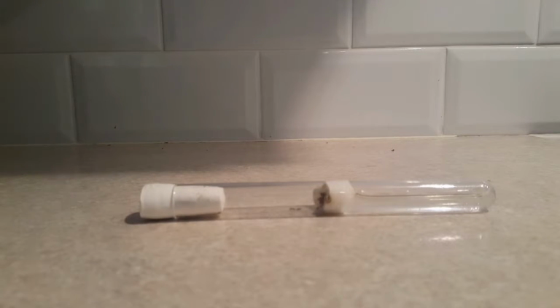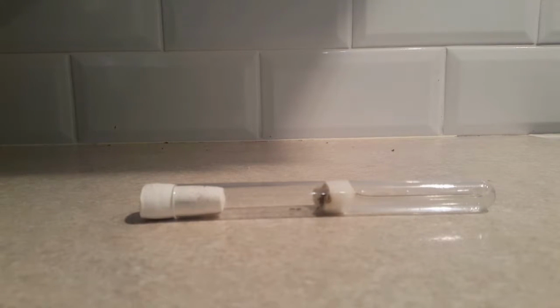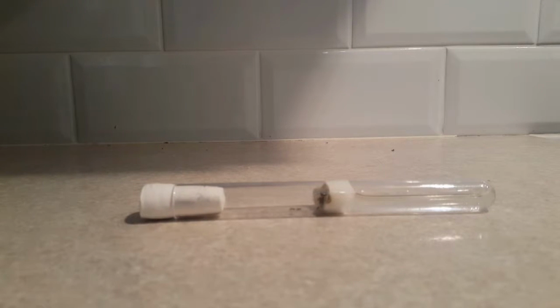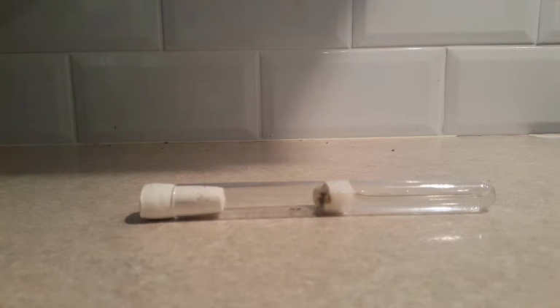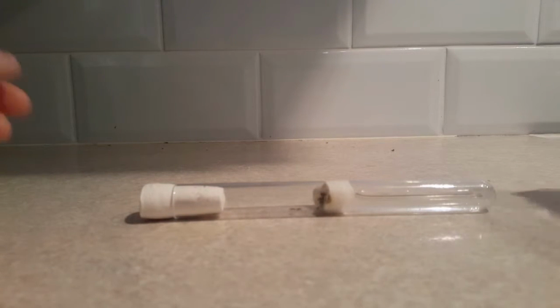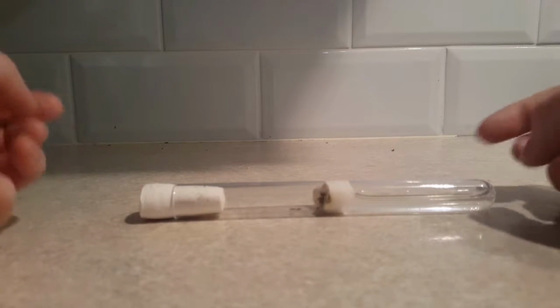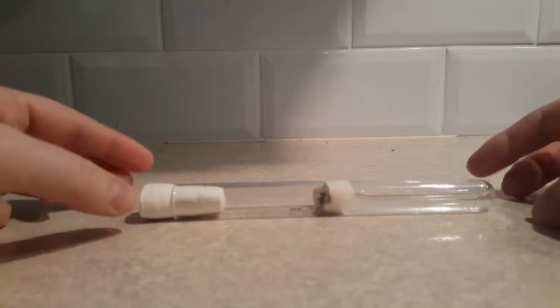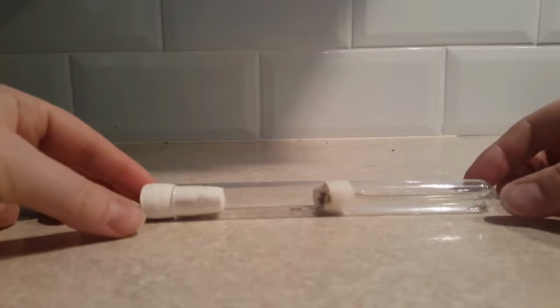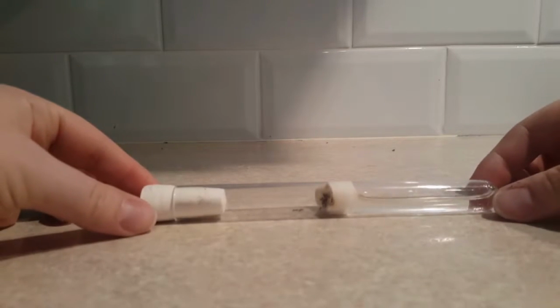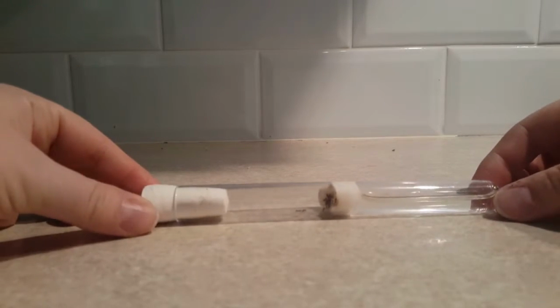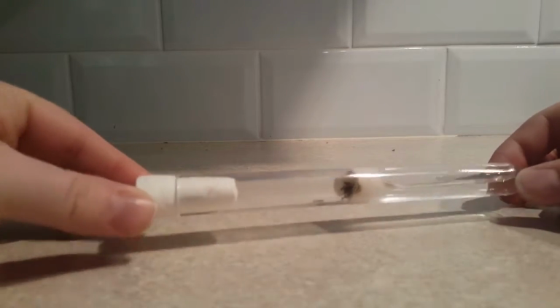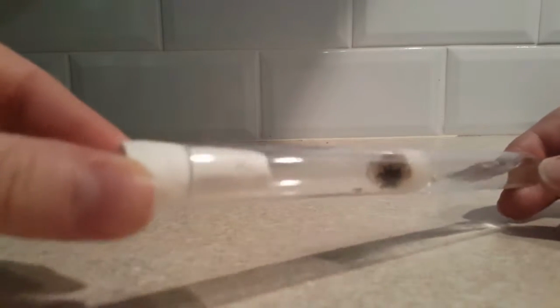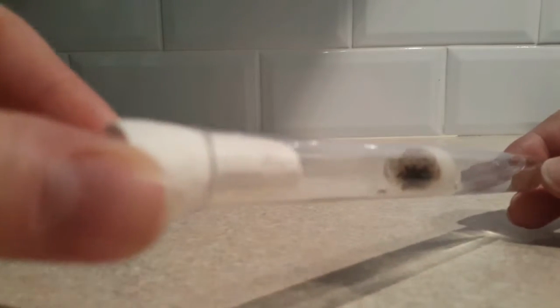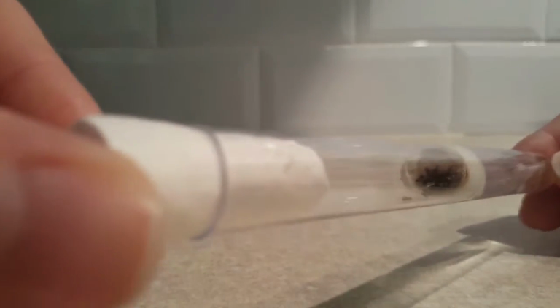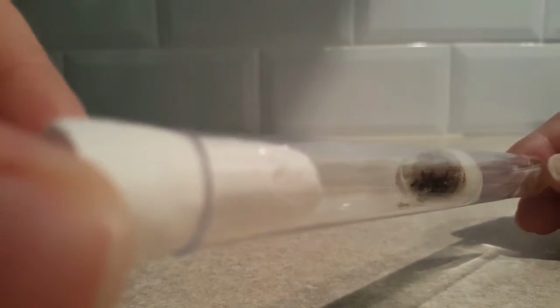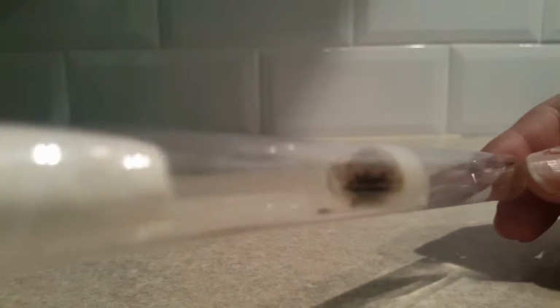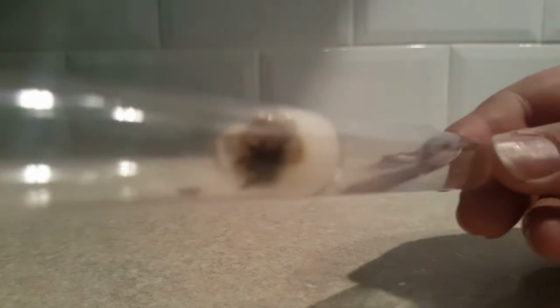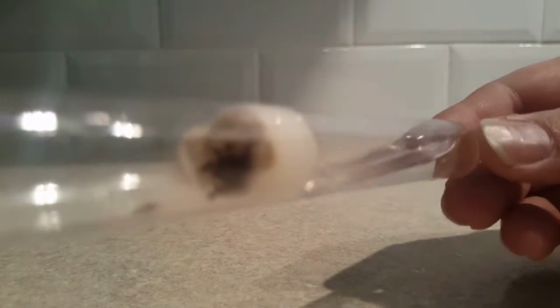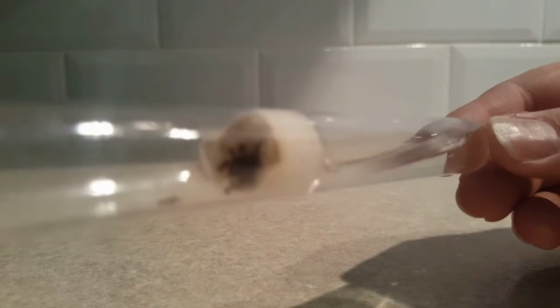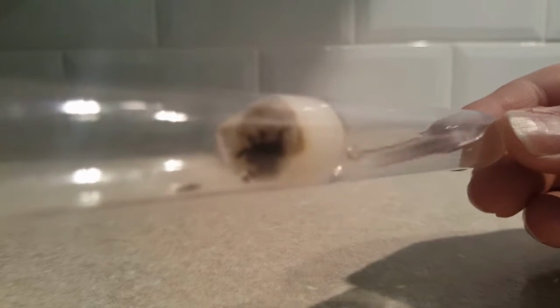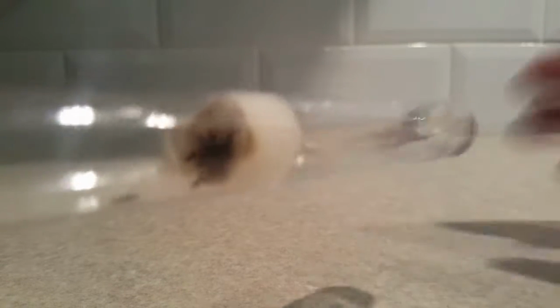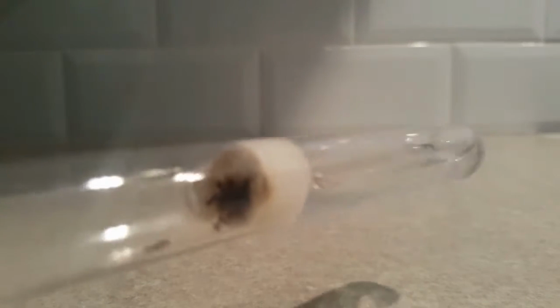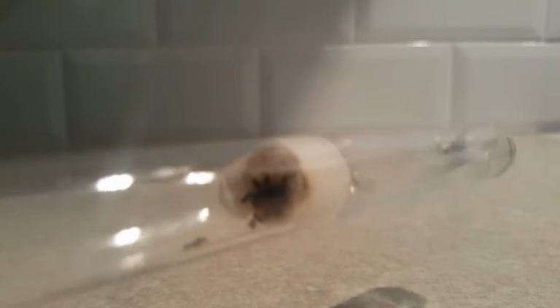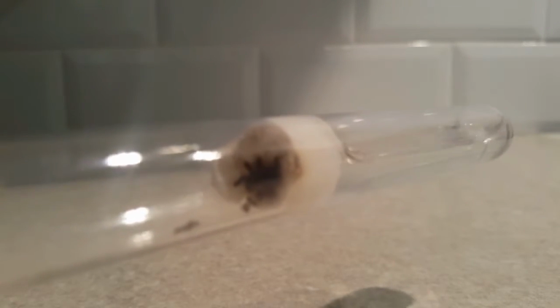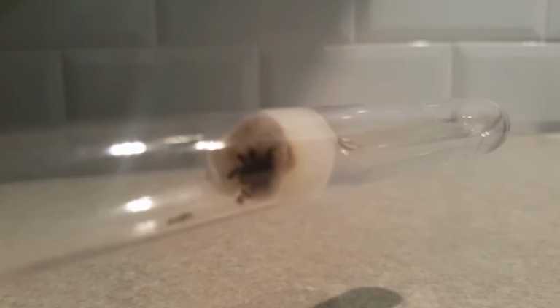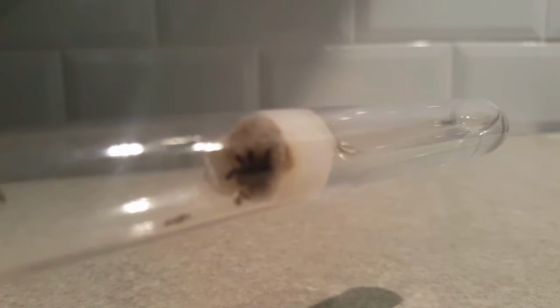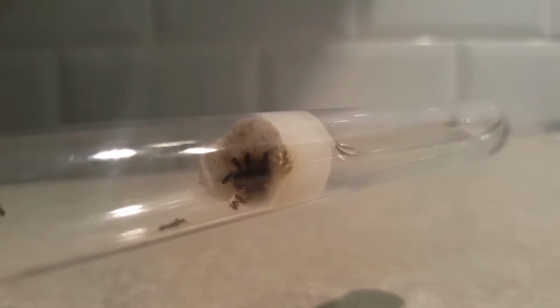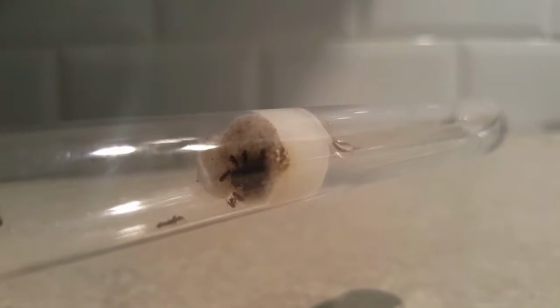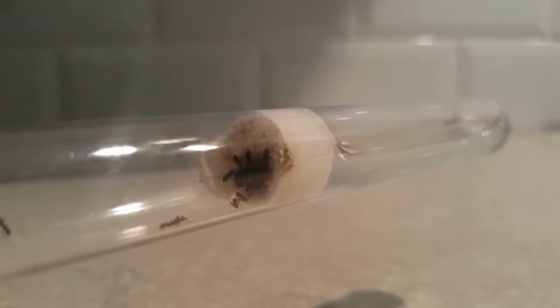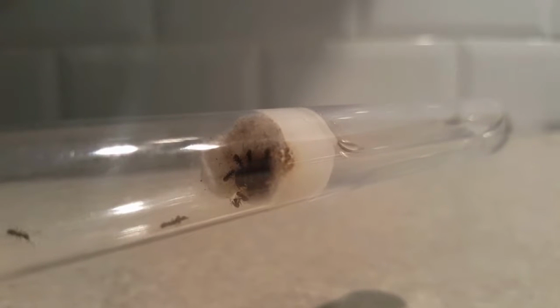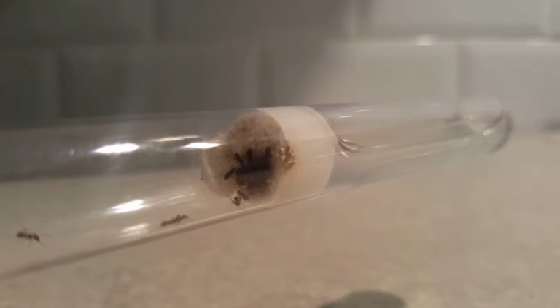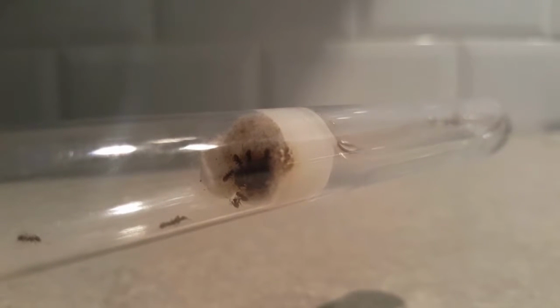Hi everyone, thank you for joining me for my first ever ant video. I've had a few colonies of Lasius niger before and unfortunately those colonies have all failed. So here I am with a brand new colony.